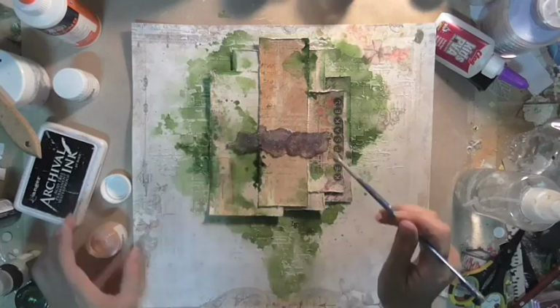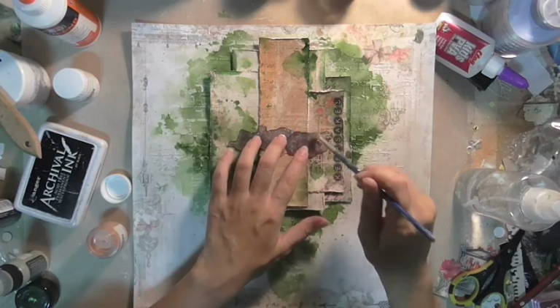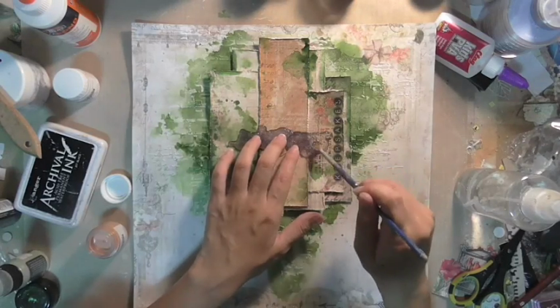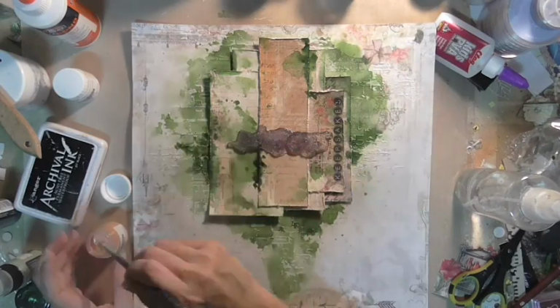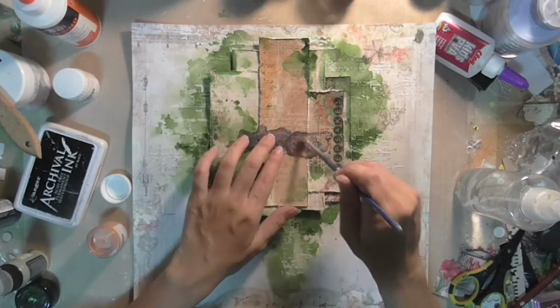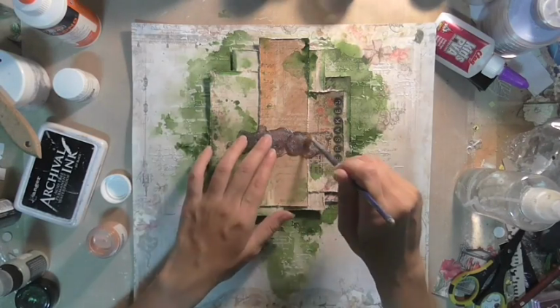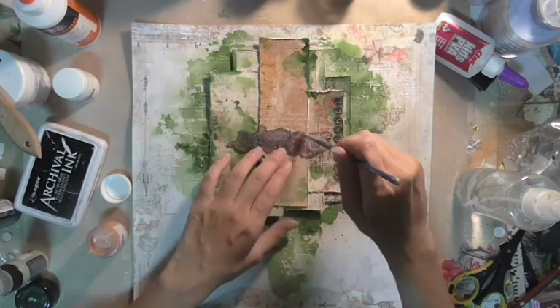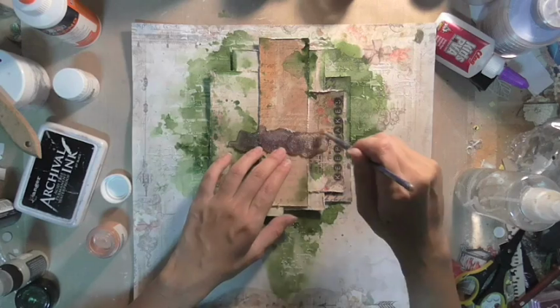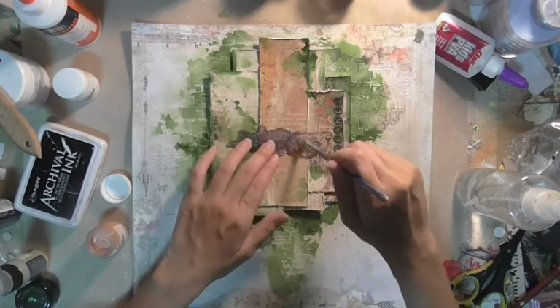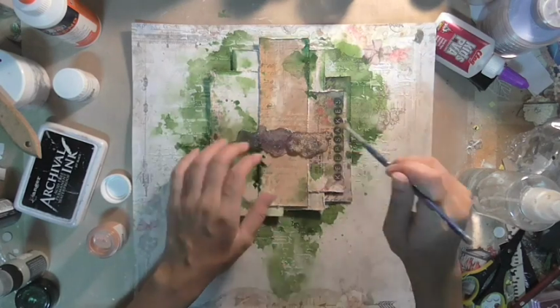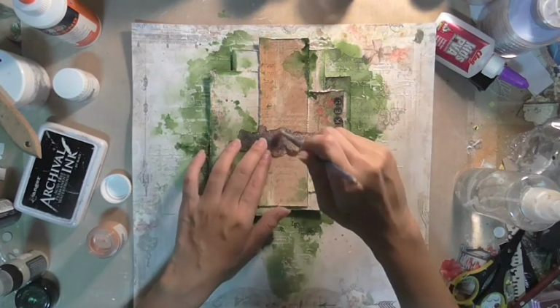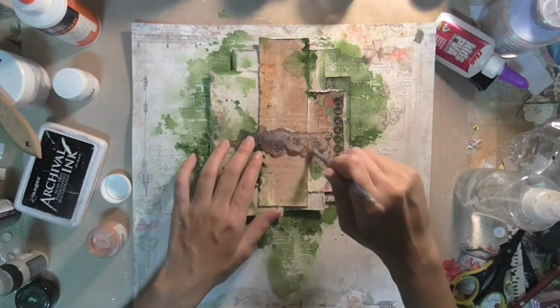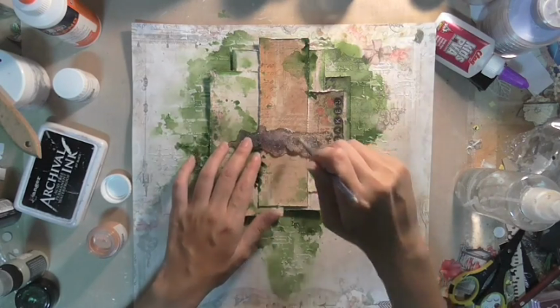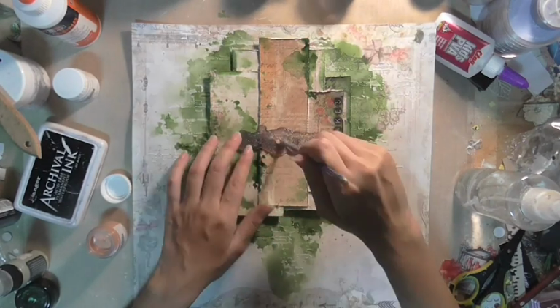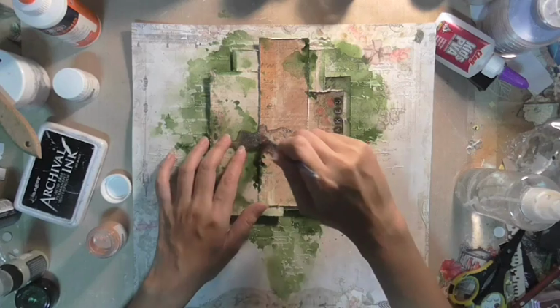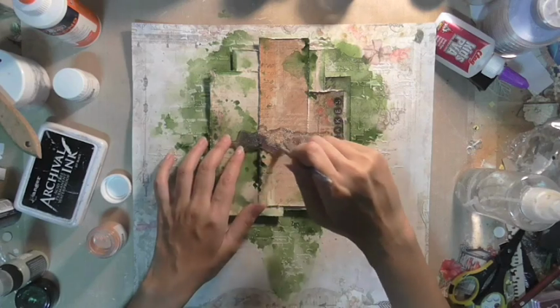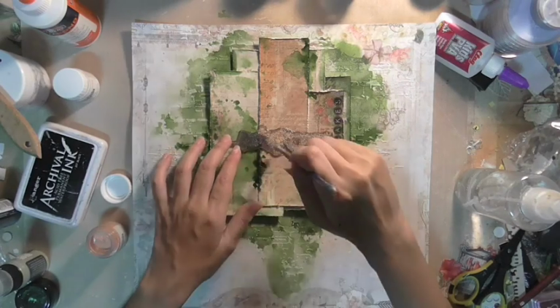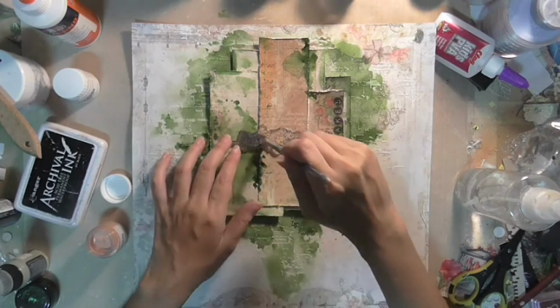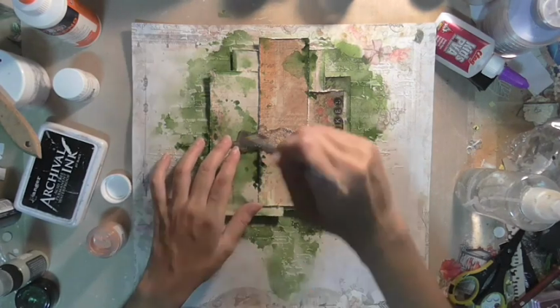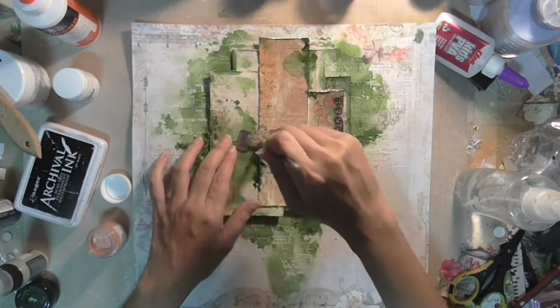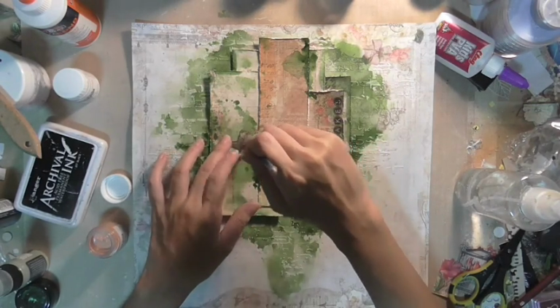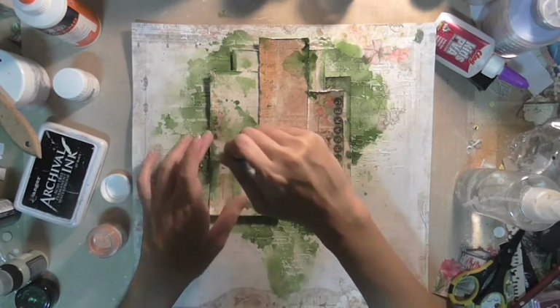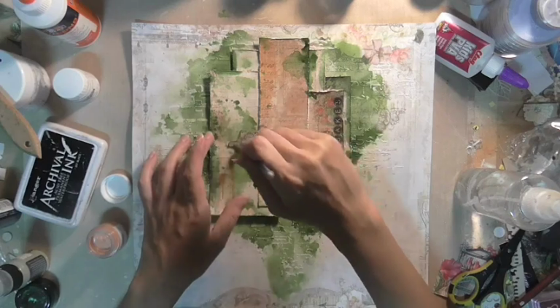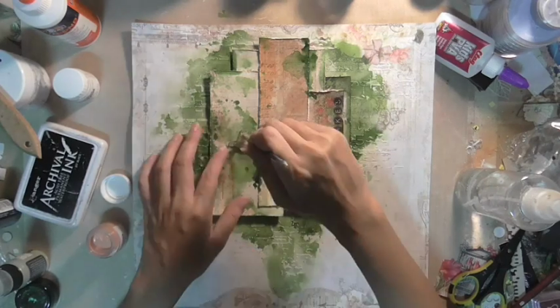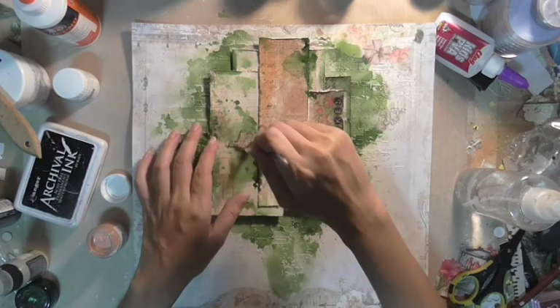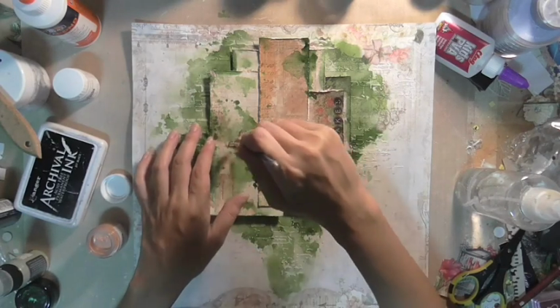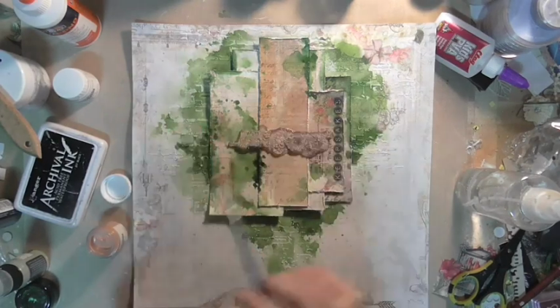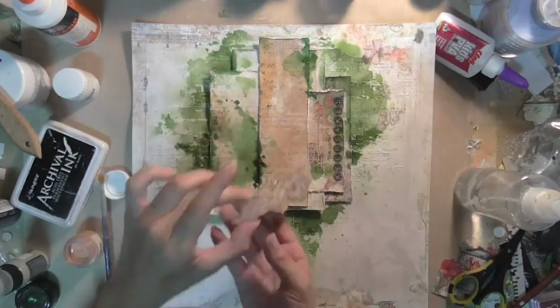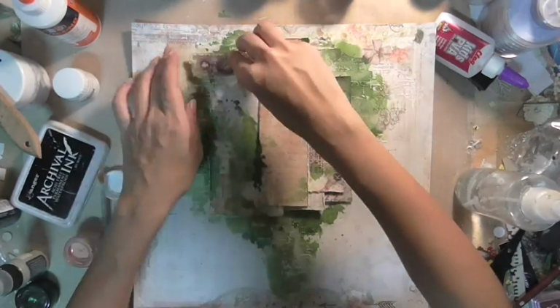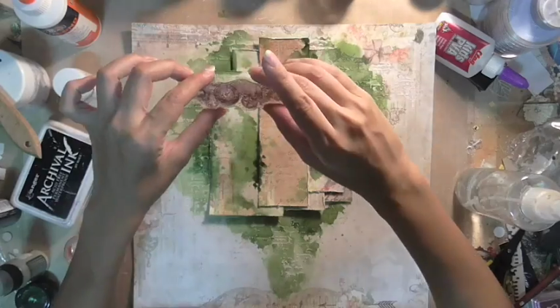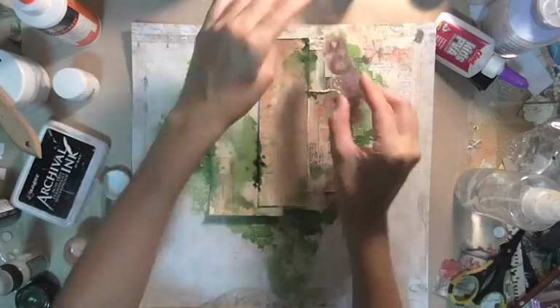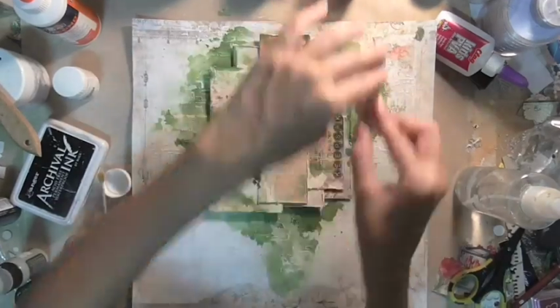For this next part of the stamping, I am using one of the stamps from the Love Story Stamp Set One, which is the one with the poster markings. I'm adding on some matte paint and using that as my ink to stamp around the page.